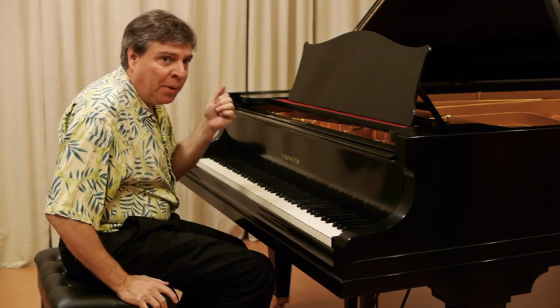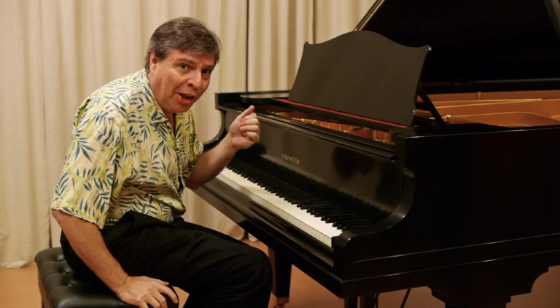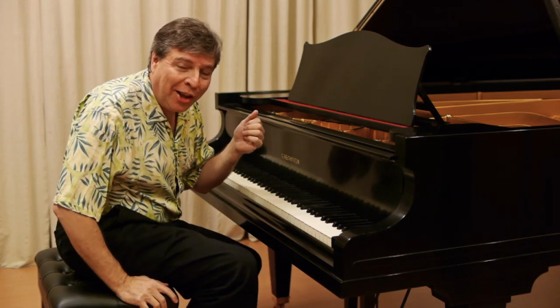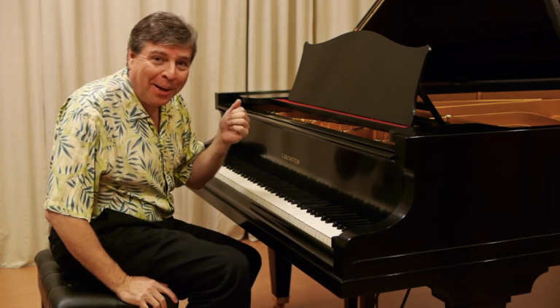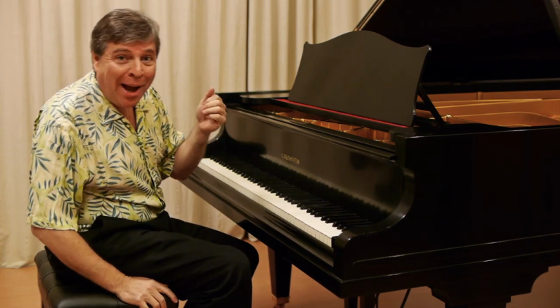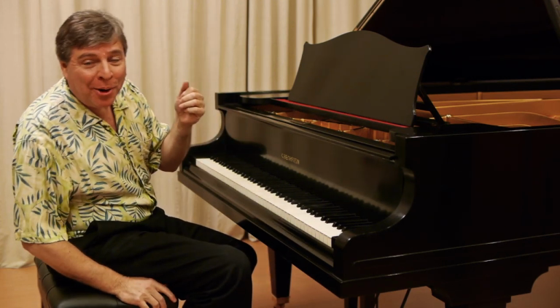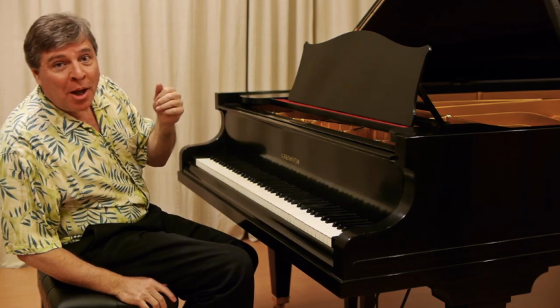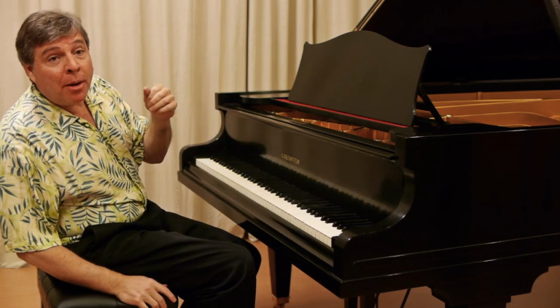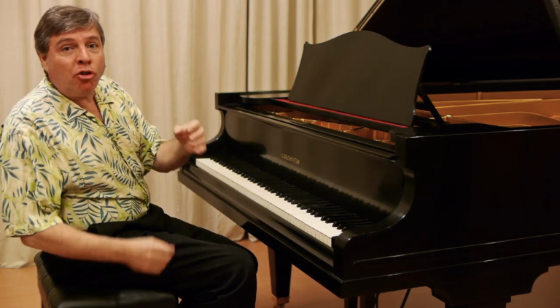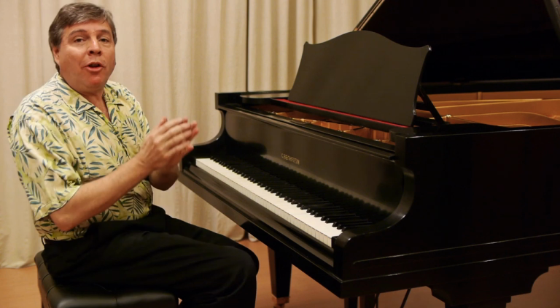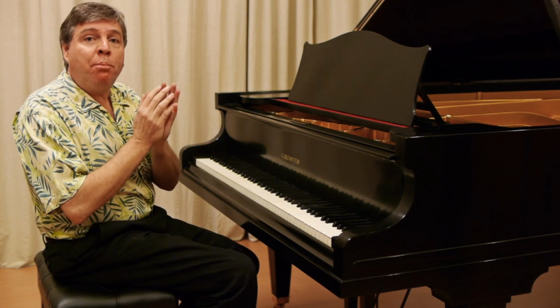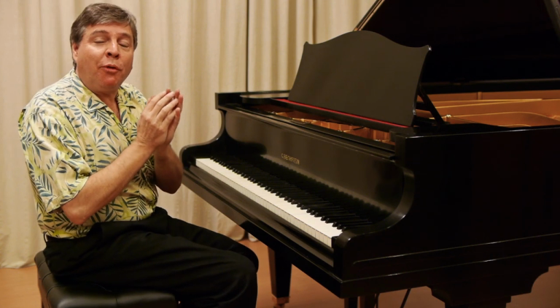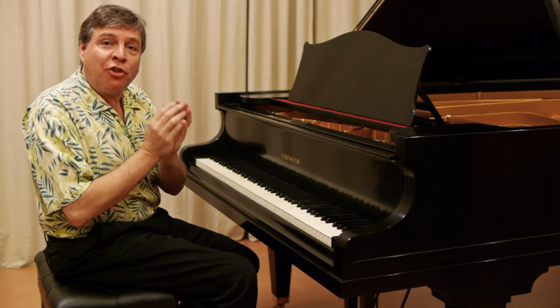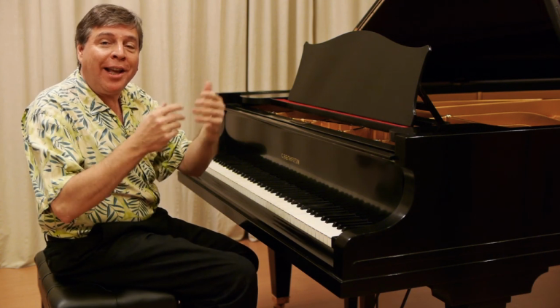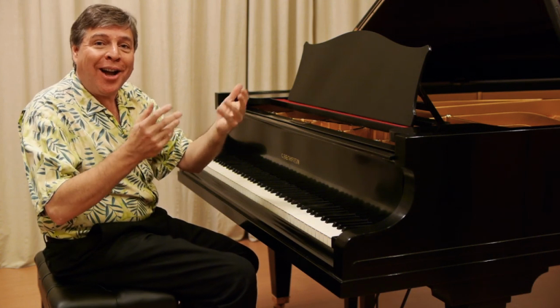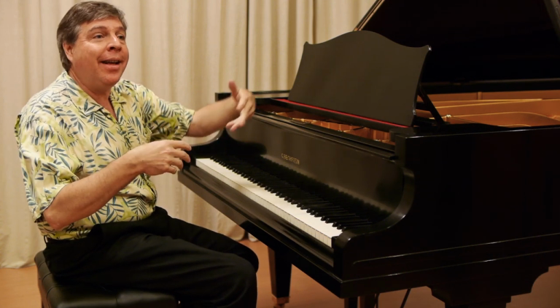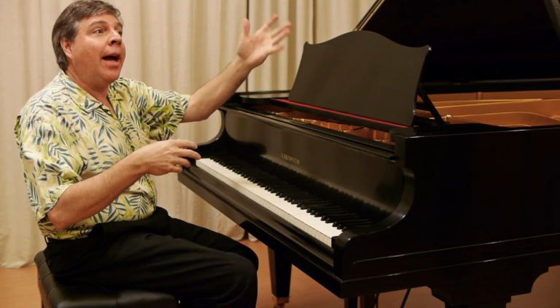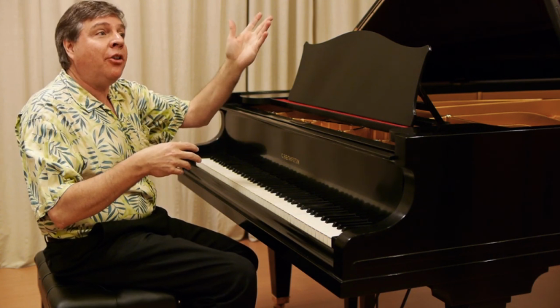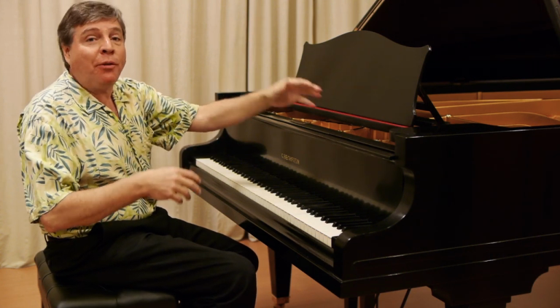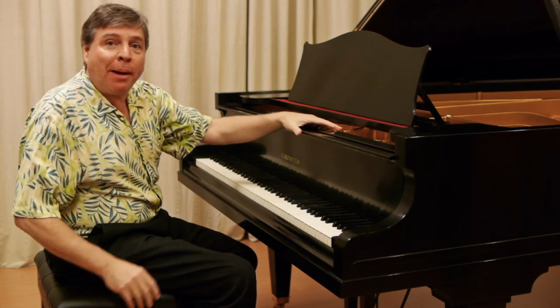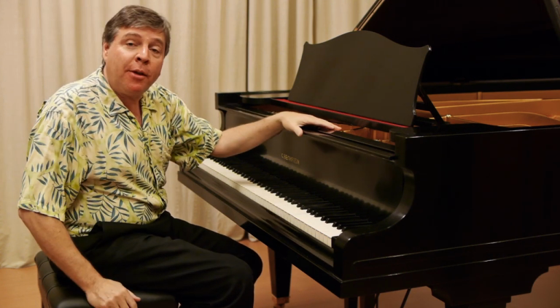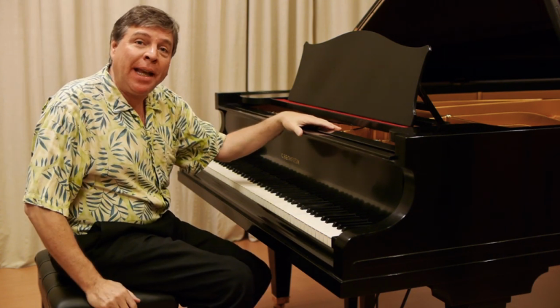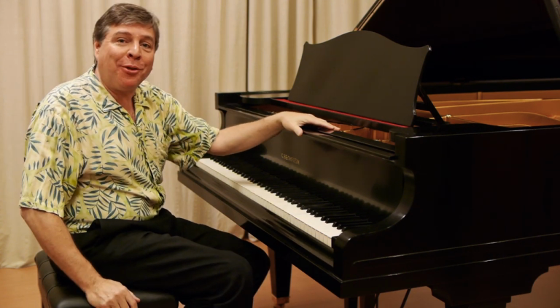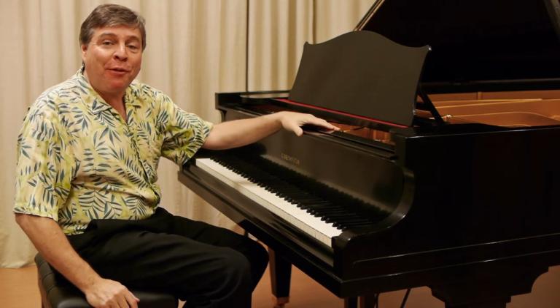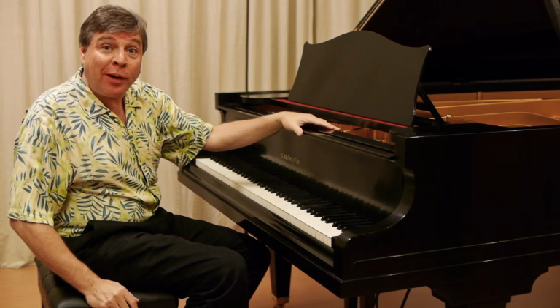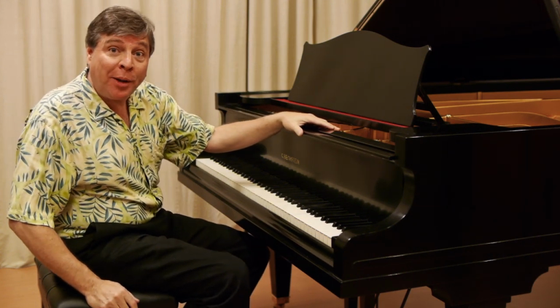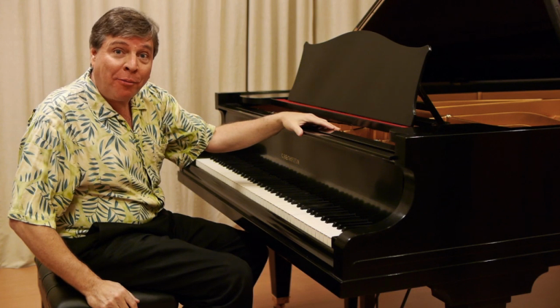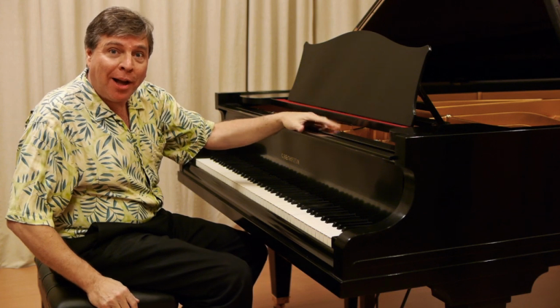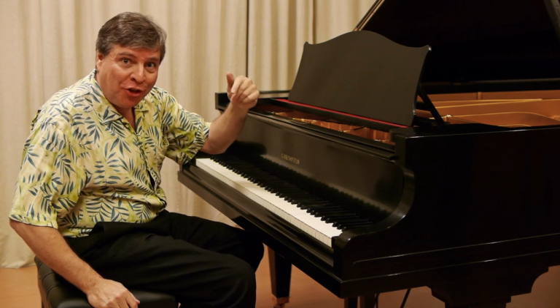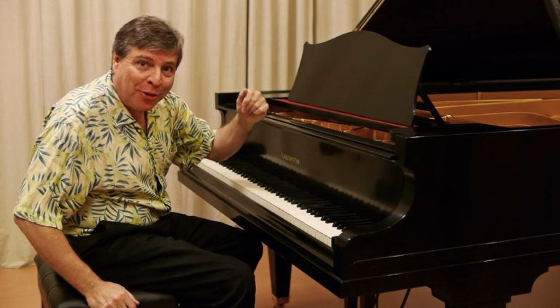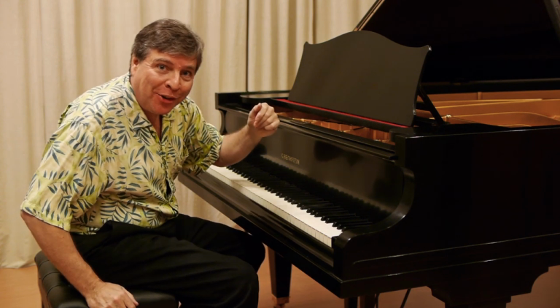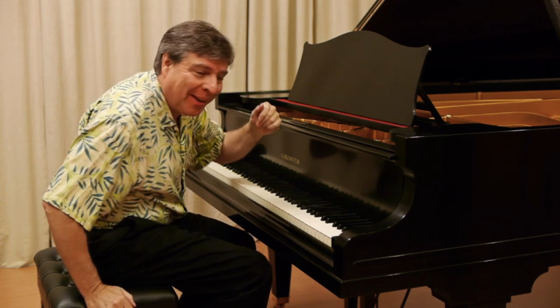Yes, it has plenty of power, but it also has a beautiful singing line exemplified by the beginning of the fifth French Suite of Bach — the G major French Suite.